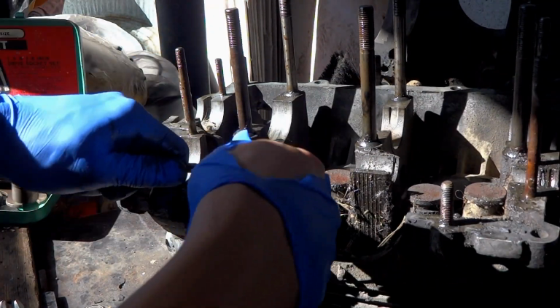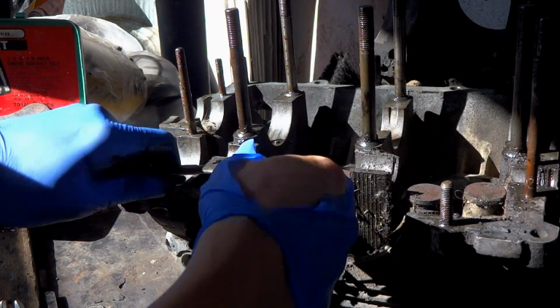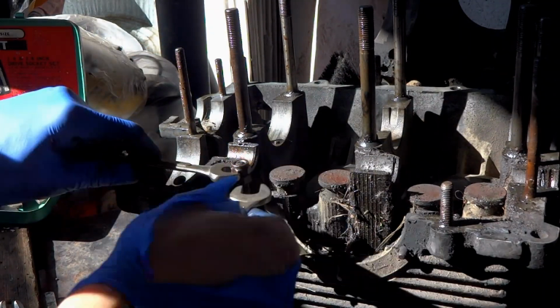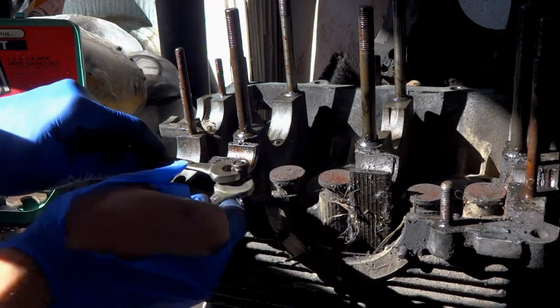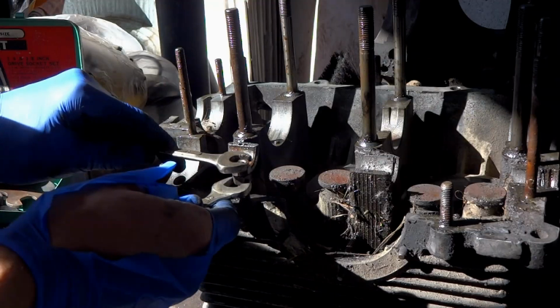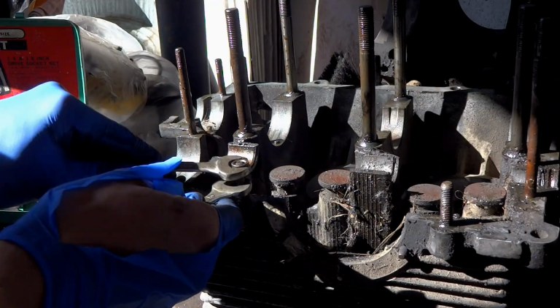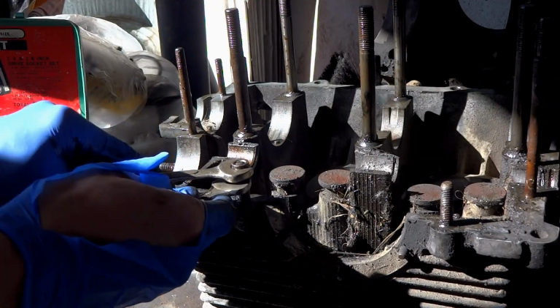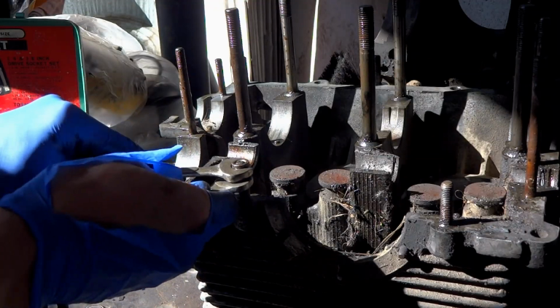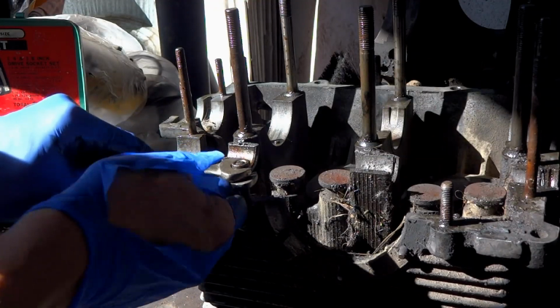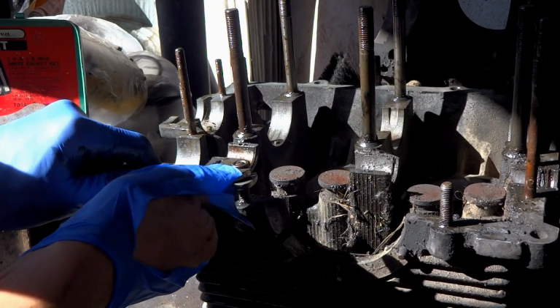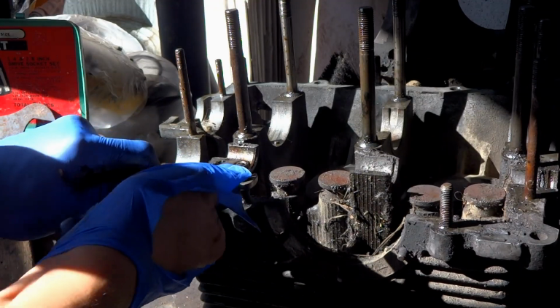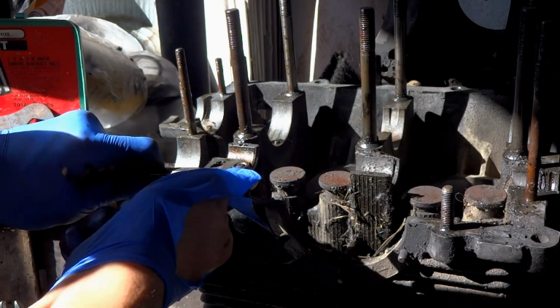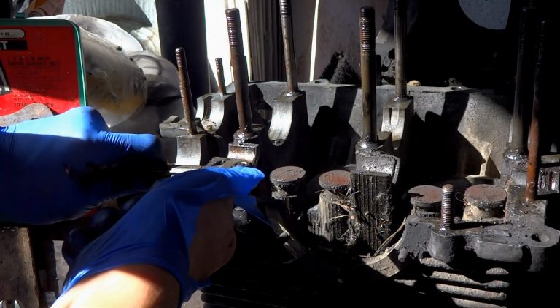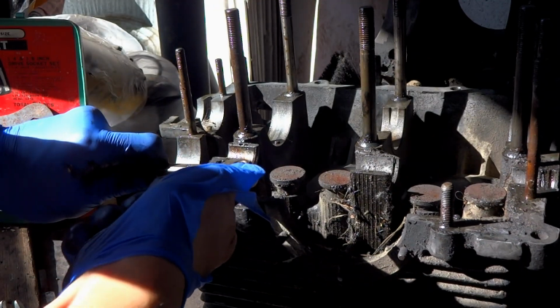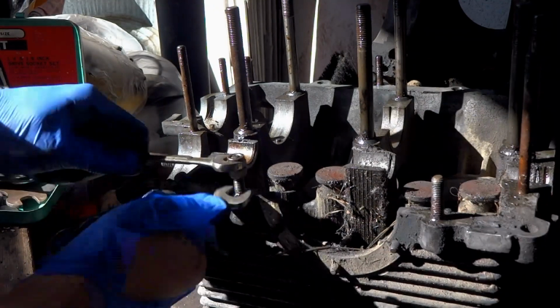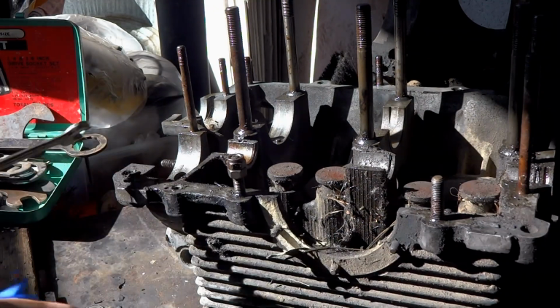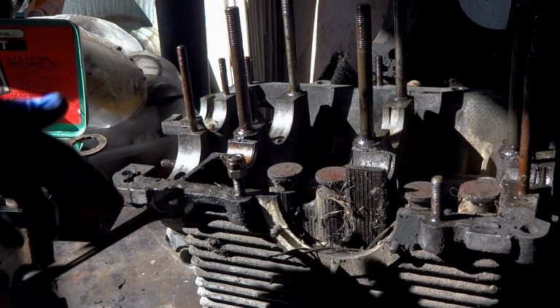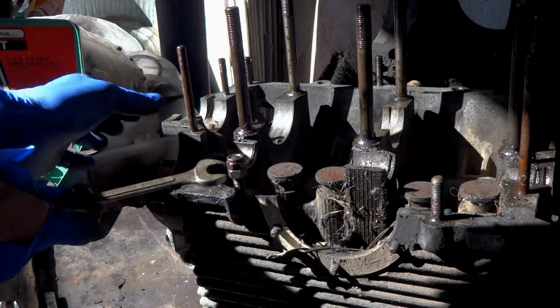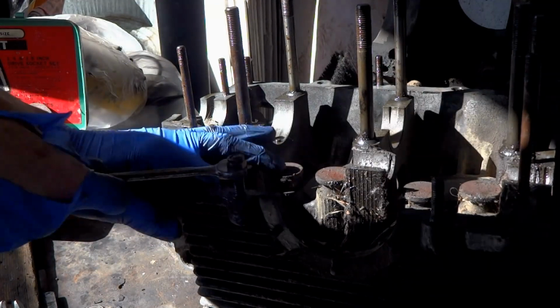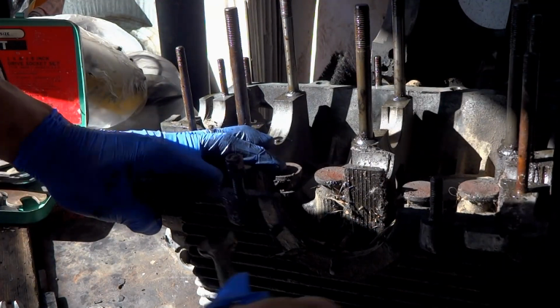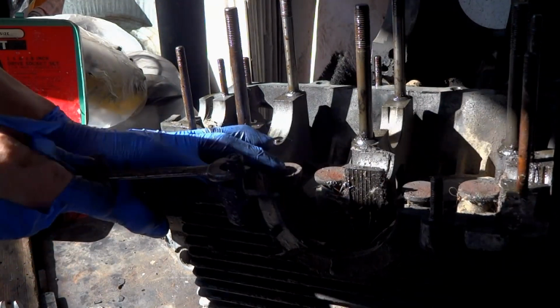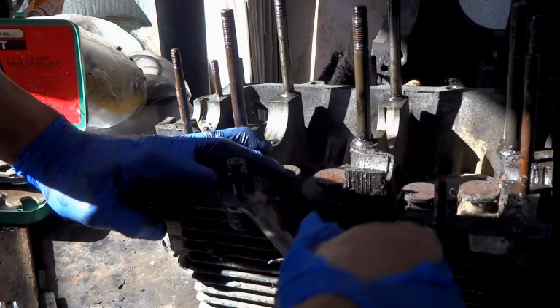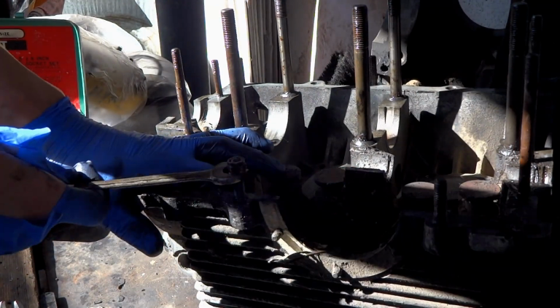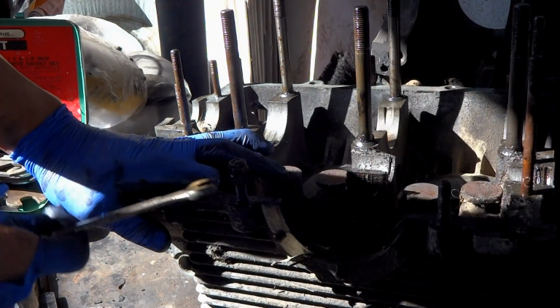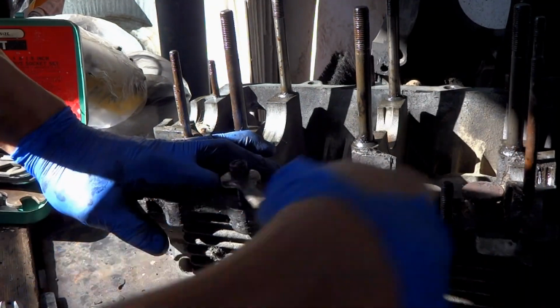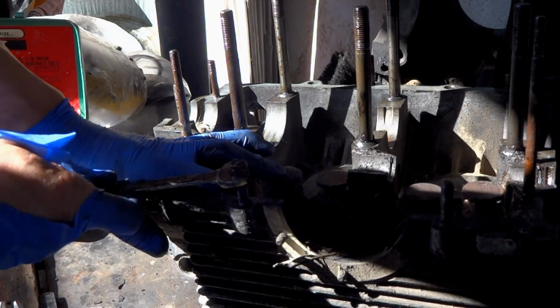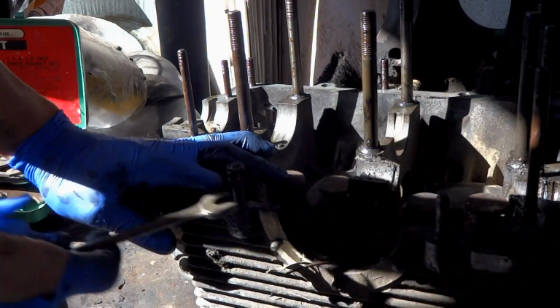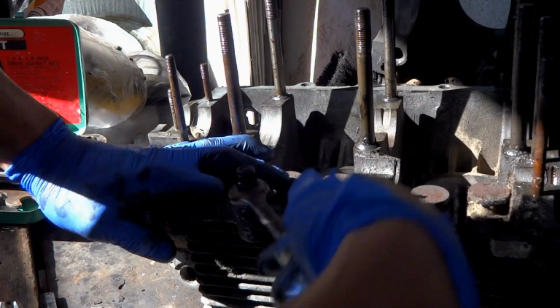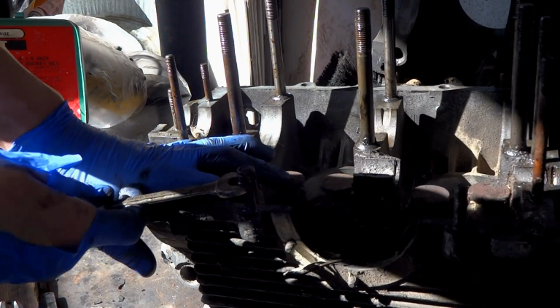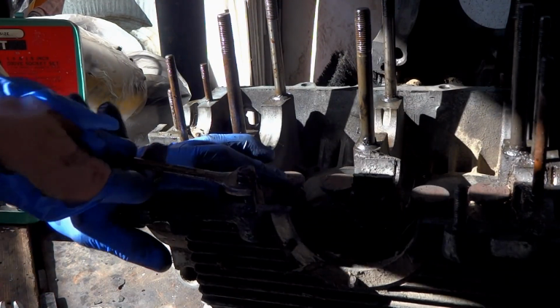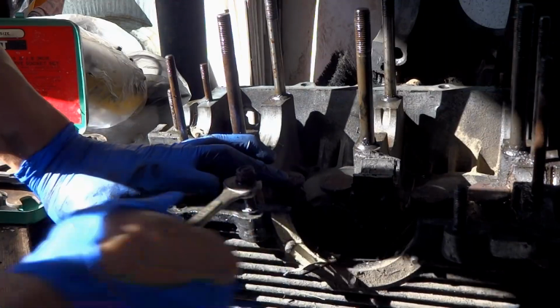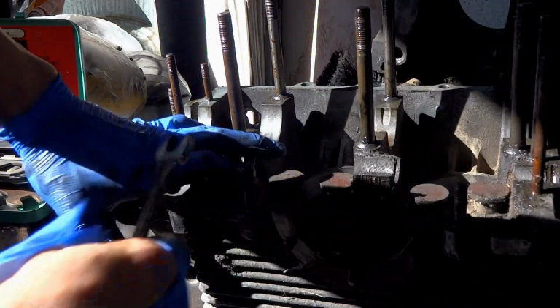So remember, you are tightening the top nut into the bottom one. Alright, see you guys in the next one. Bye.